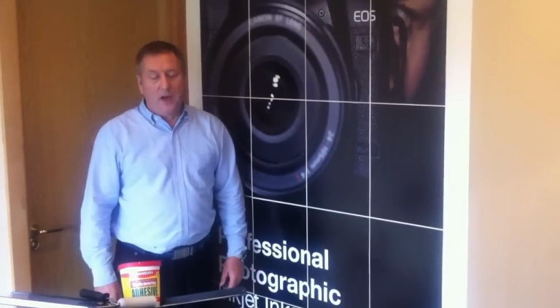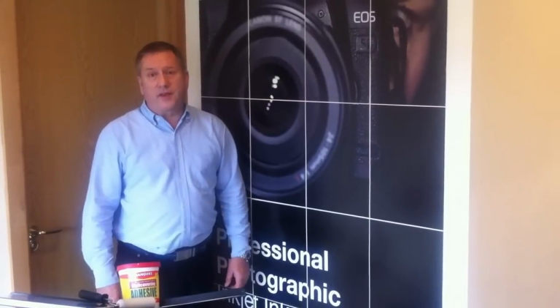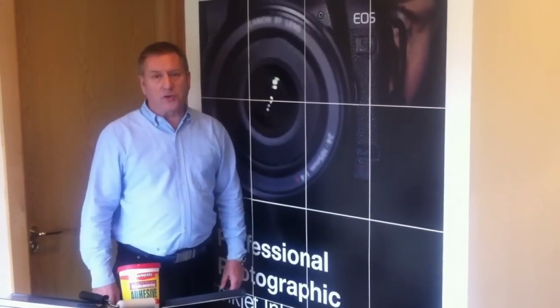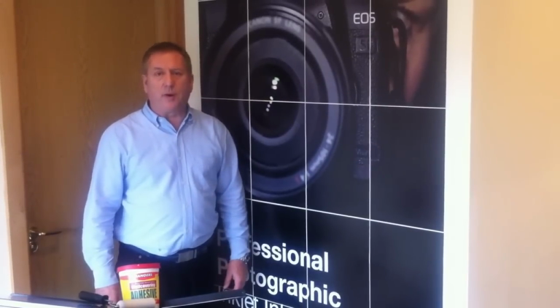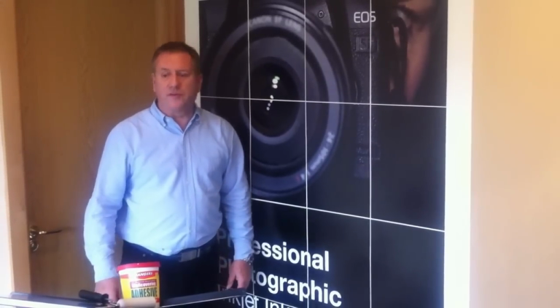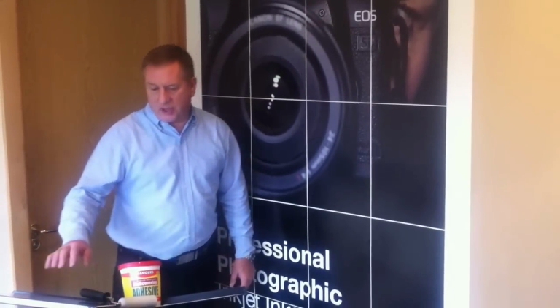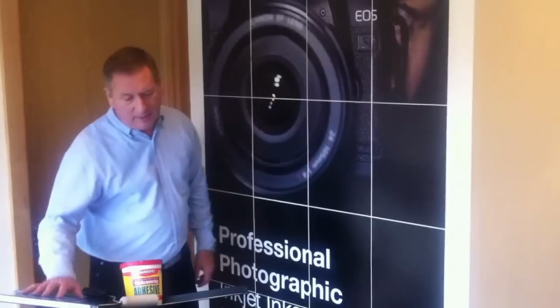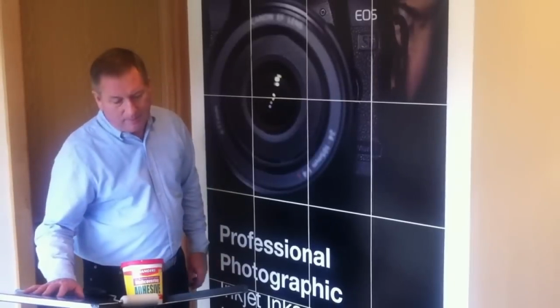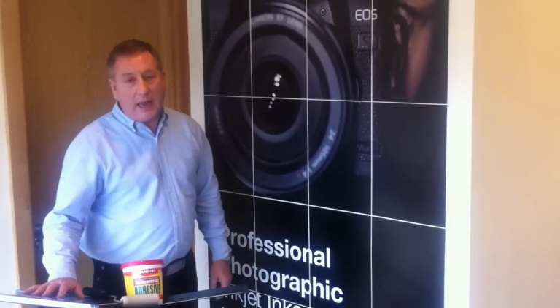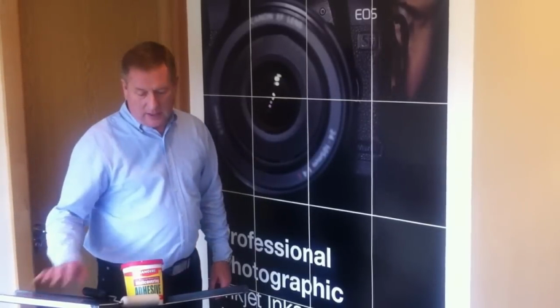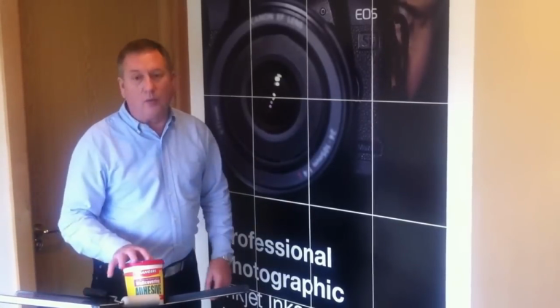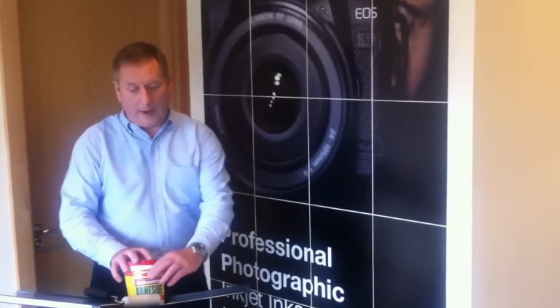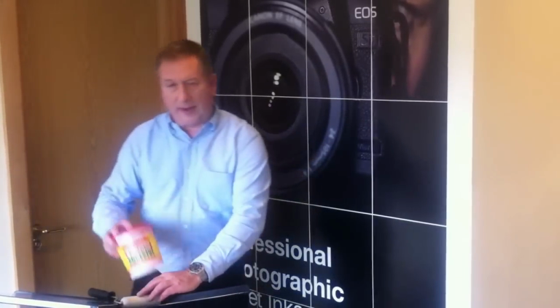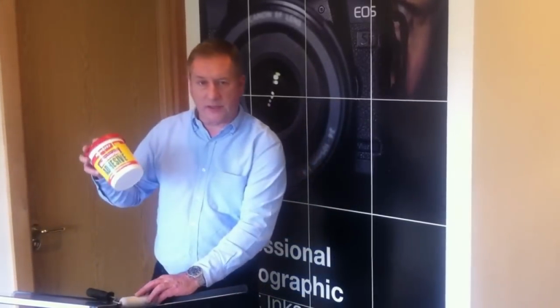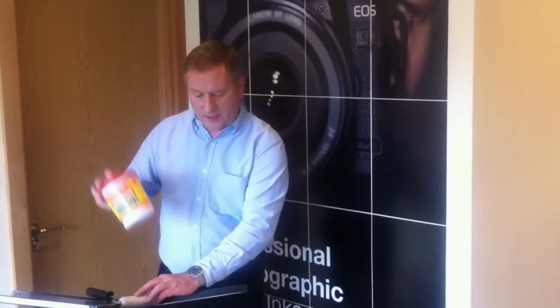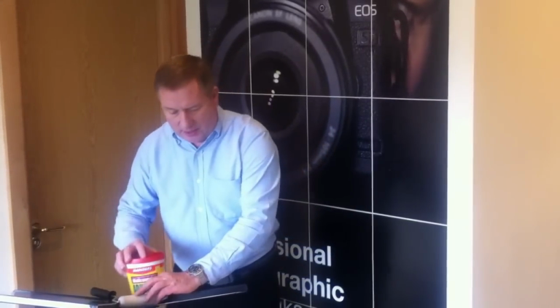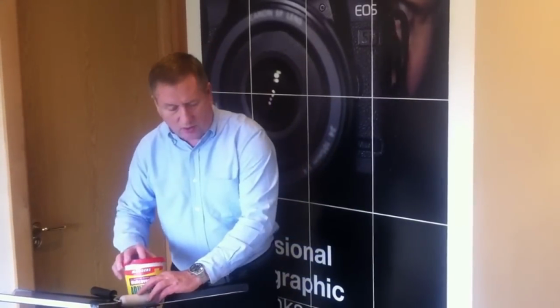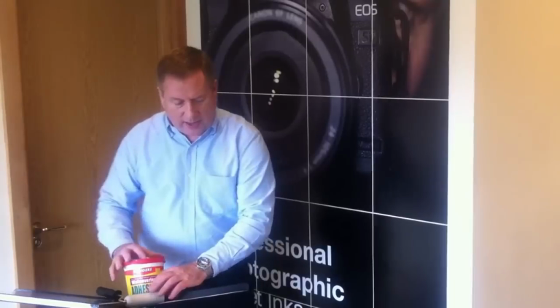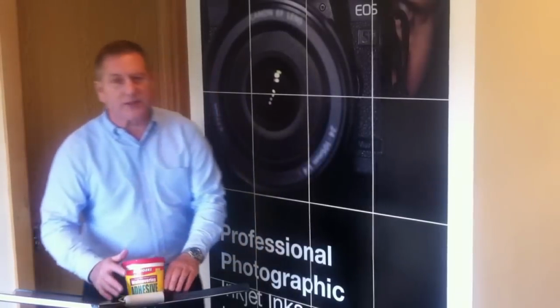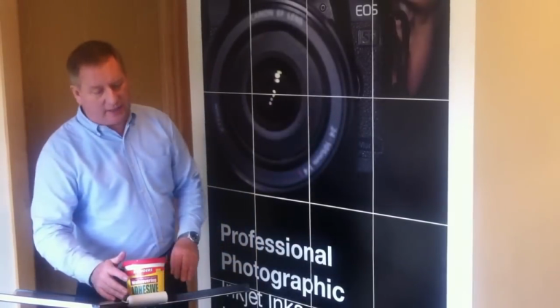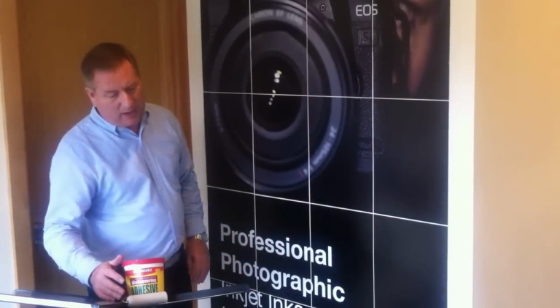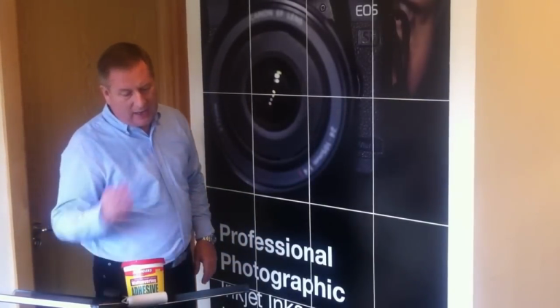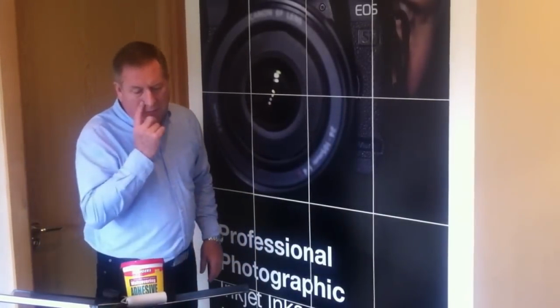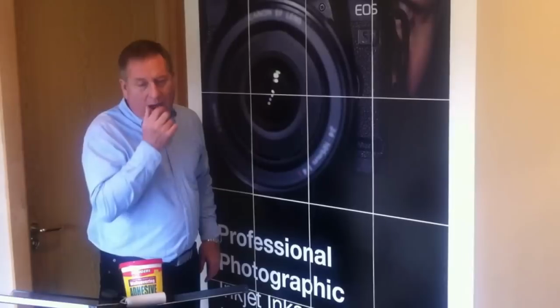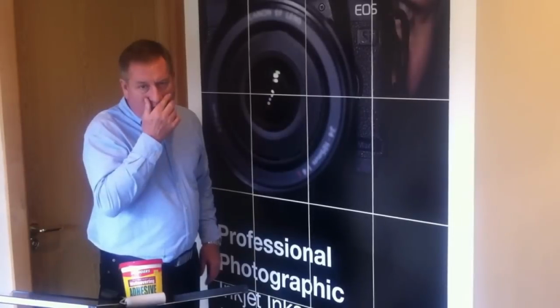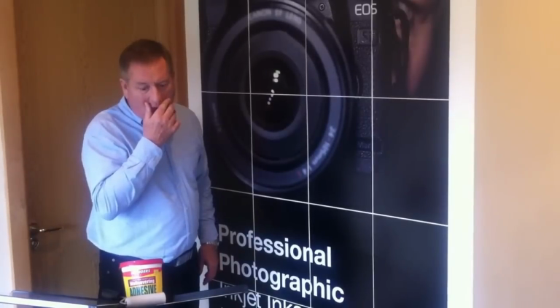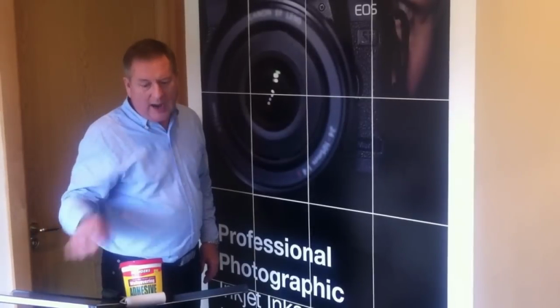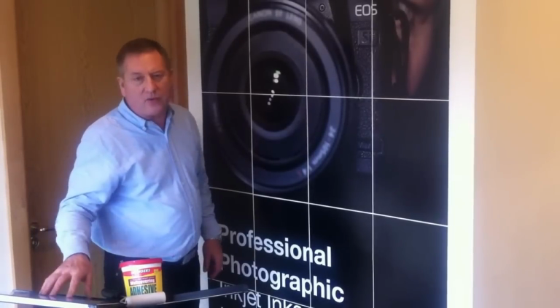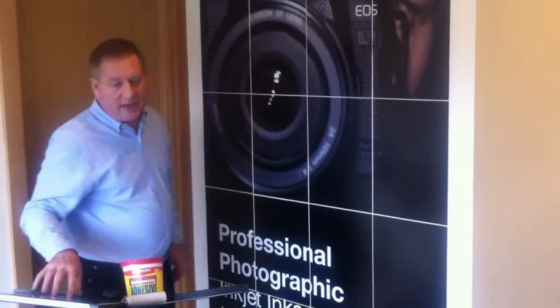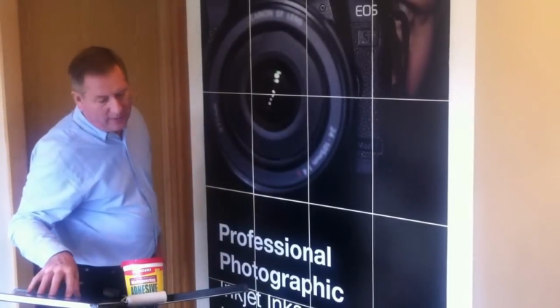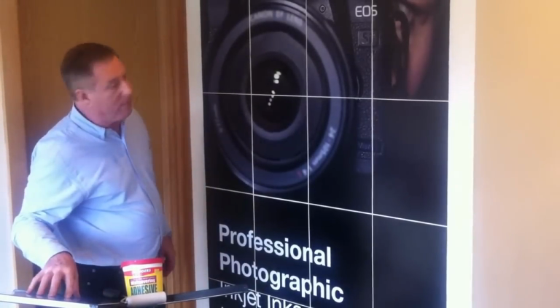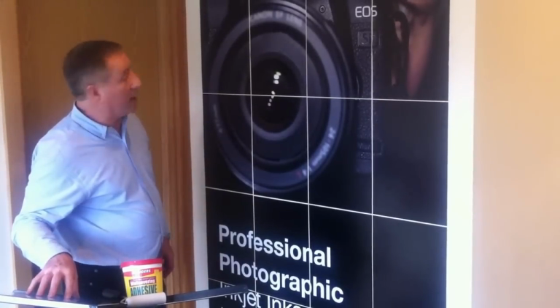For the cost of a box of inkjet paper, ink and wallpaper paste, you can create a stunning display from your A4 or A3 desktop inkjet printer.